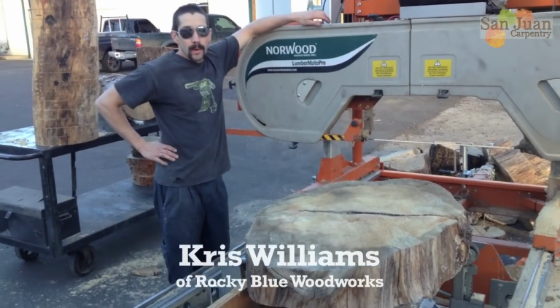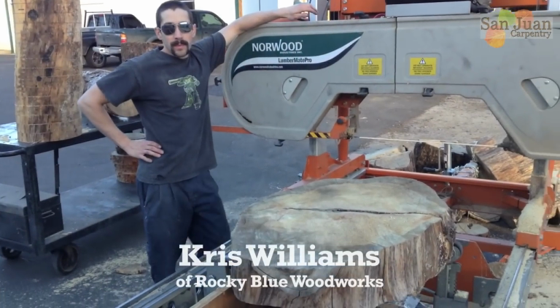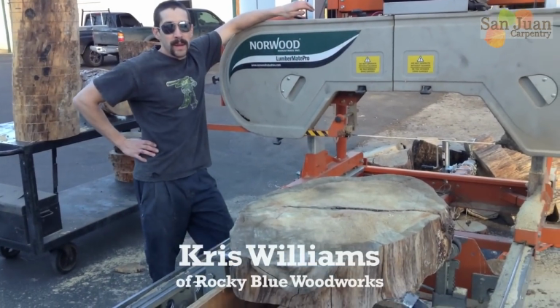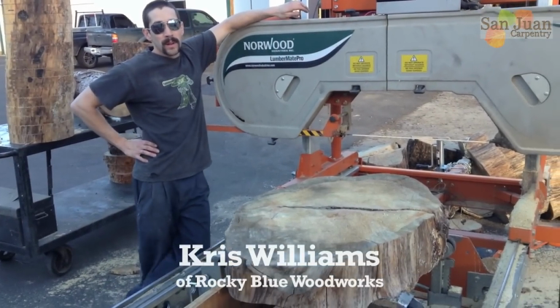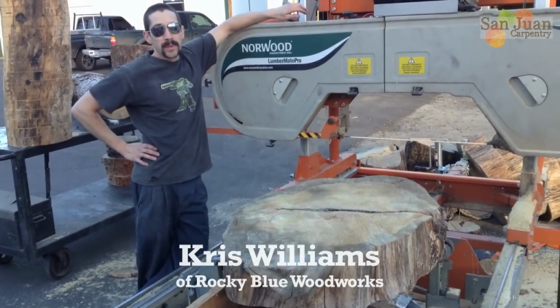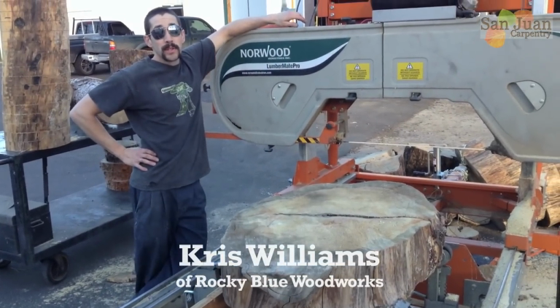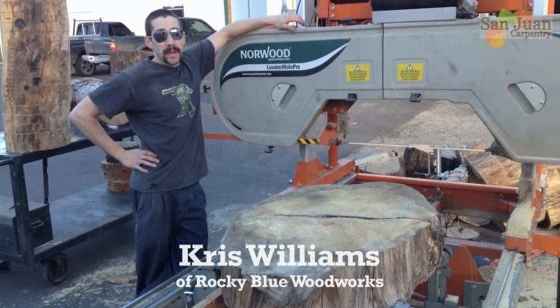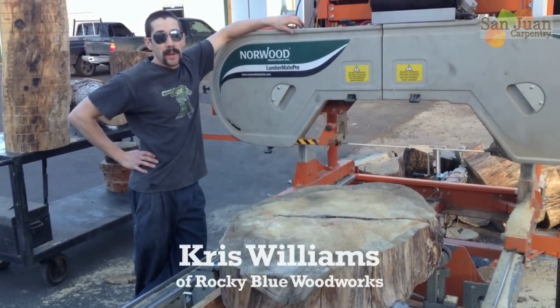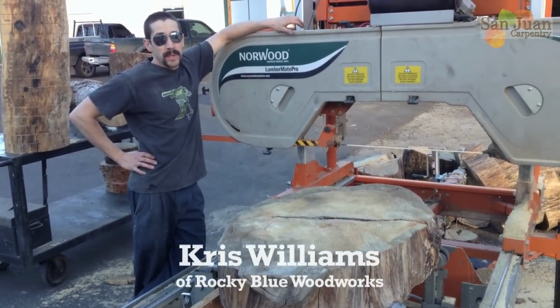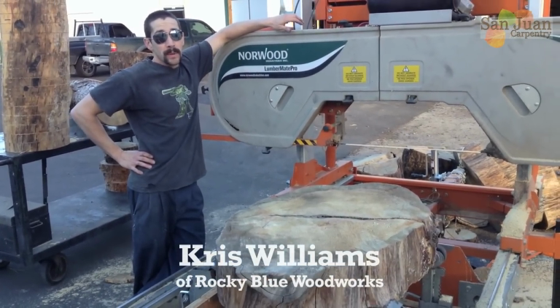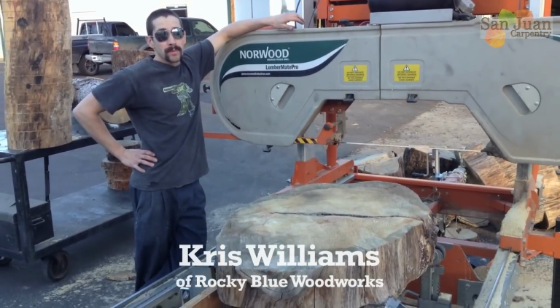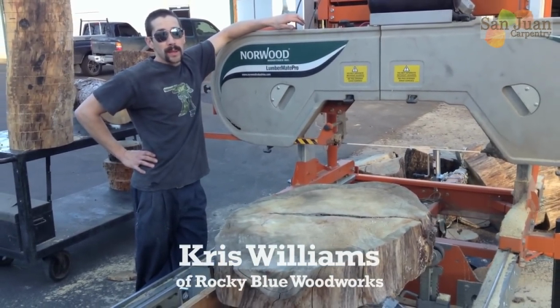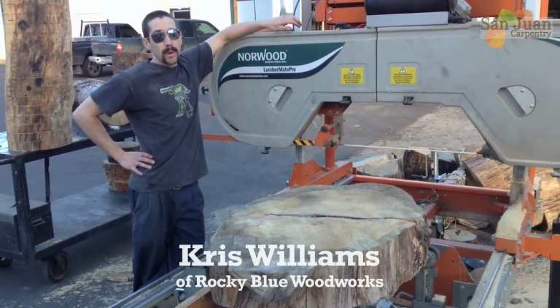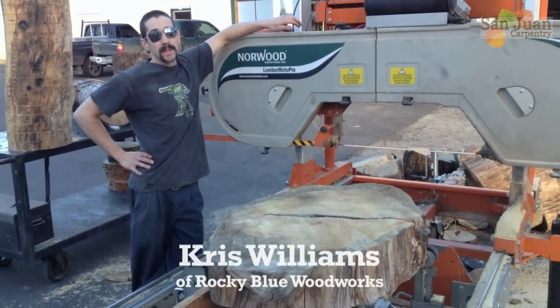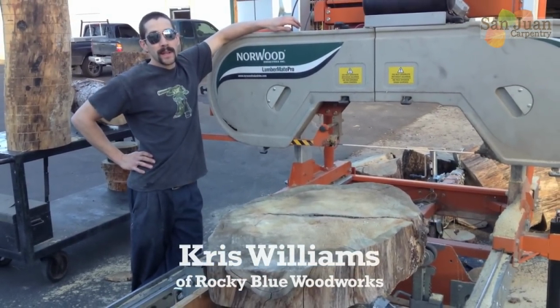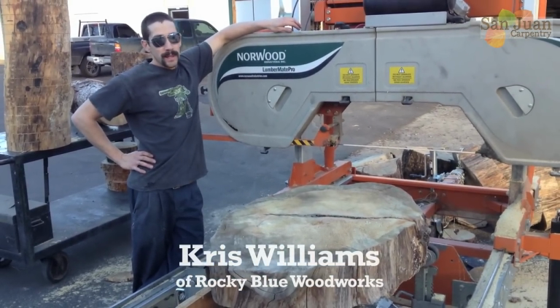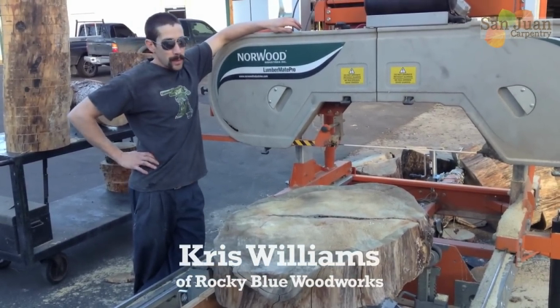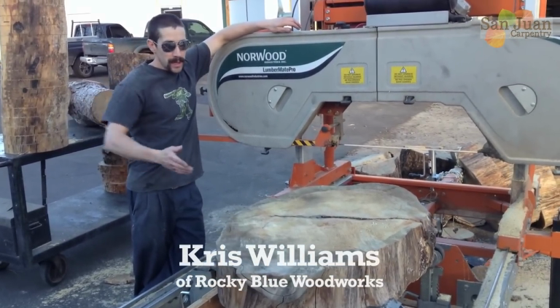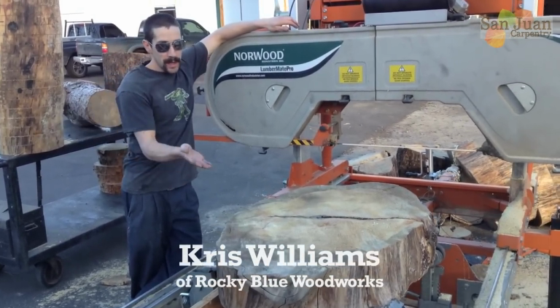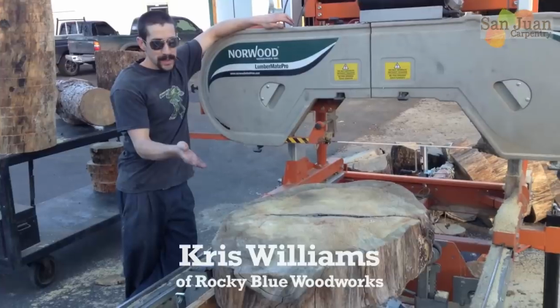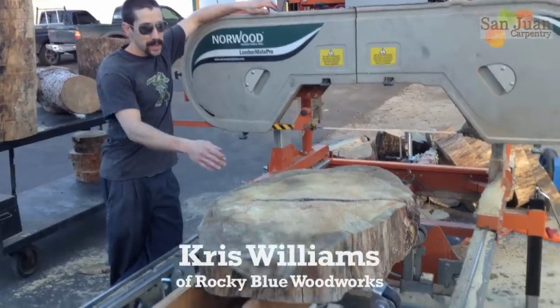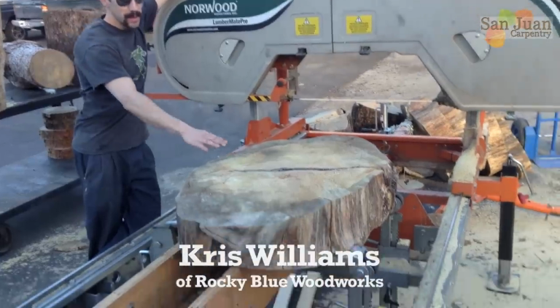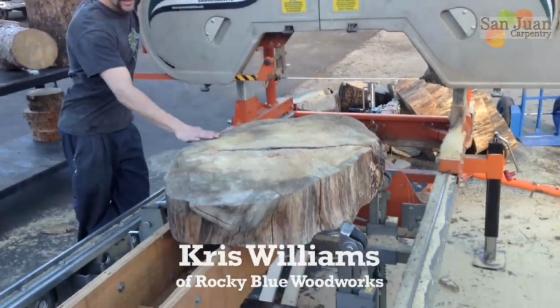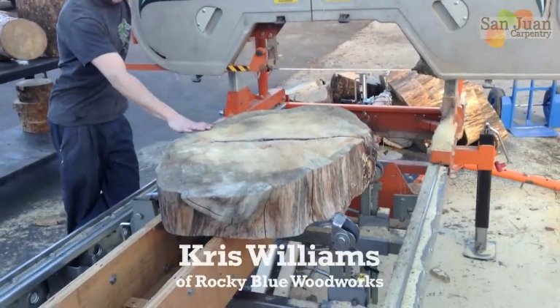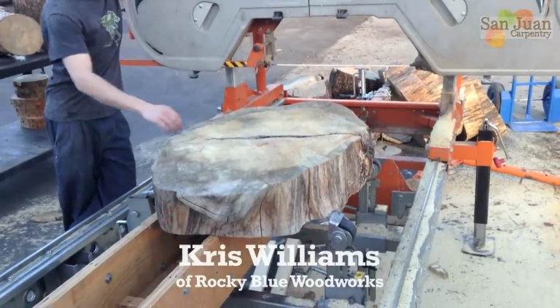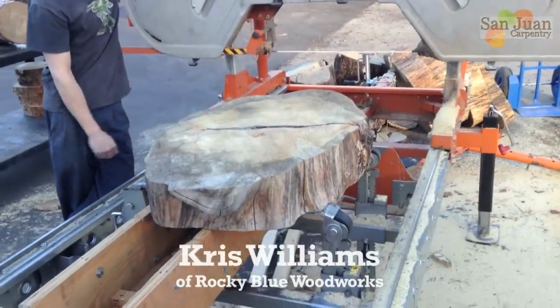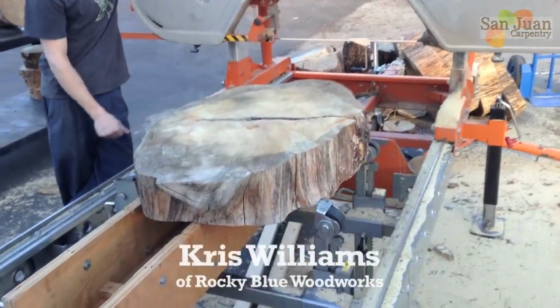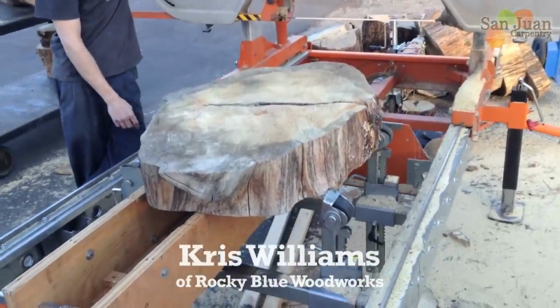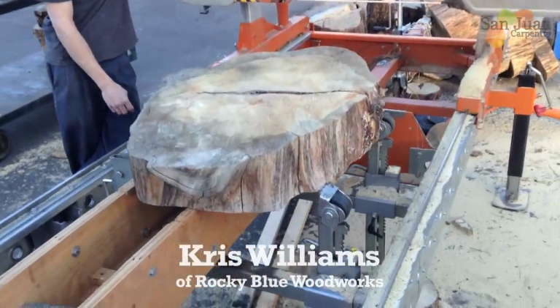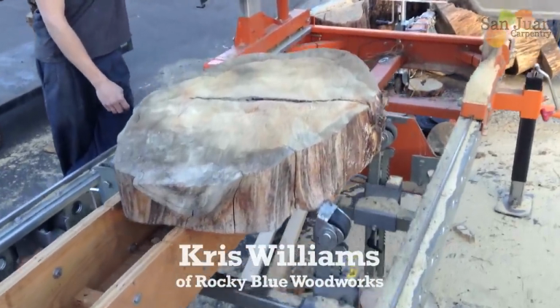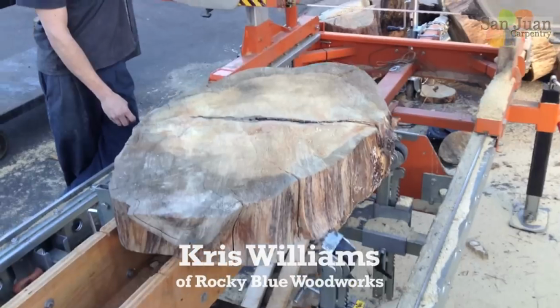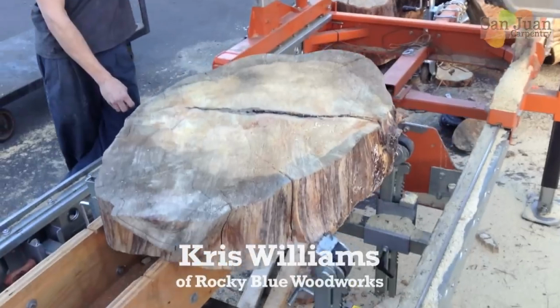Welcome to the San Juan Carpentry YouTube channel. I'm Chris Williams with Rocky Blue Woodworks. Today we're going to cut up this slab here — we're going to make a table top out of it.